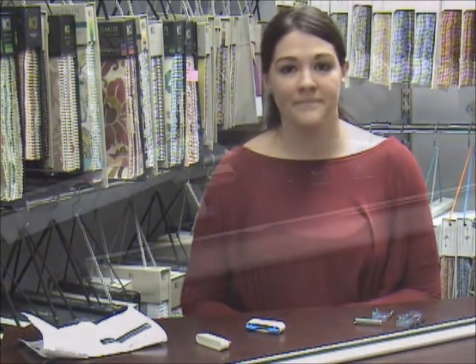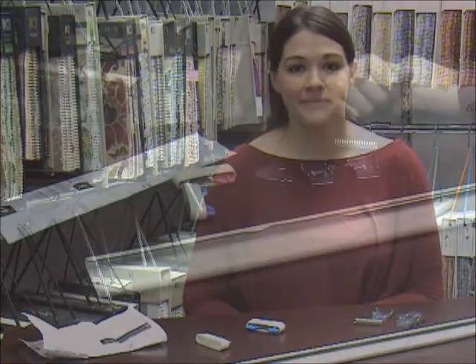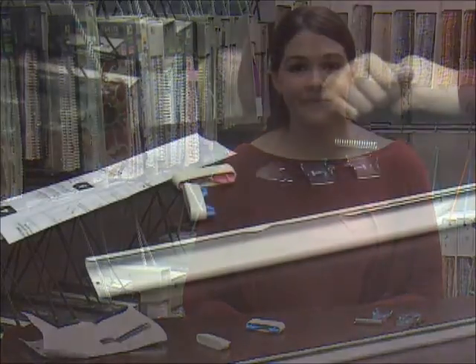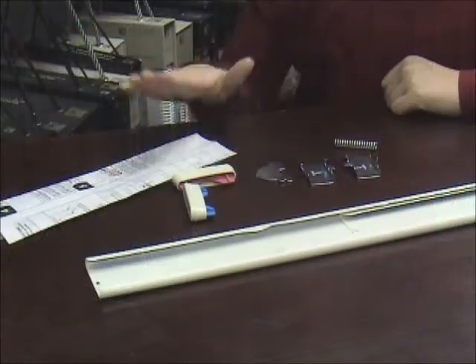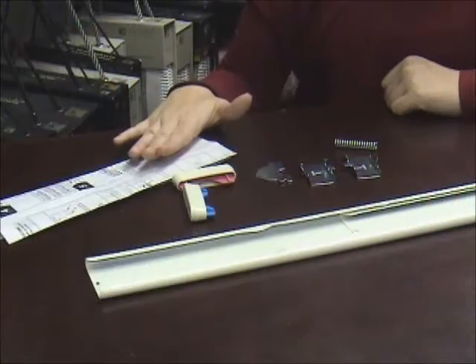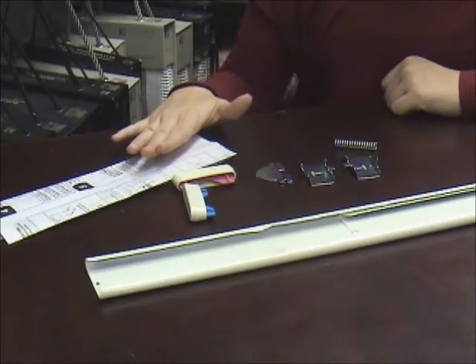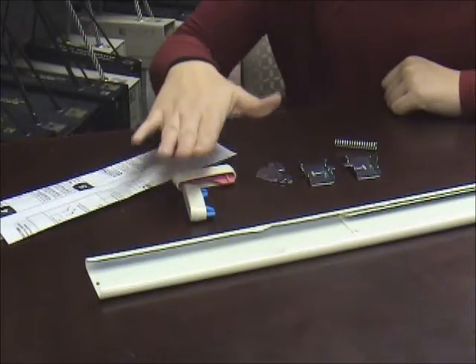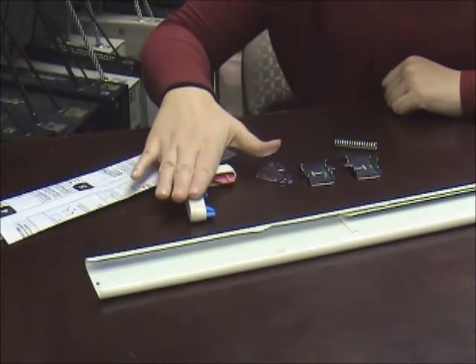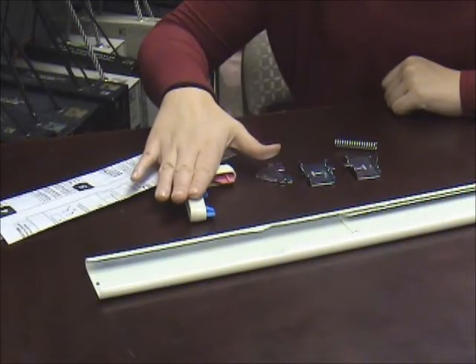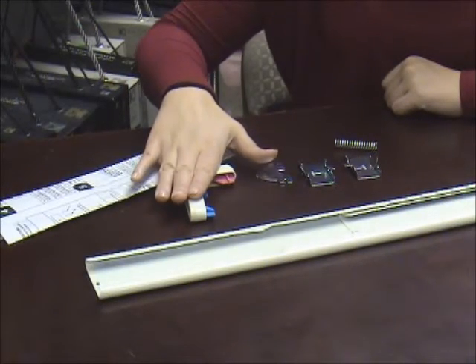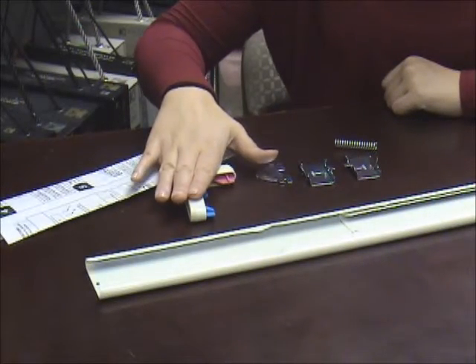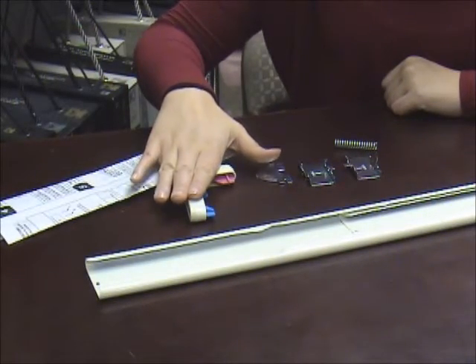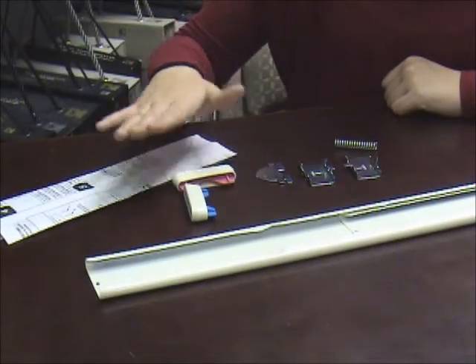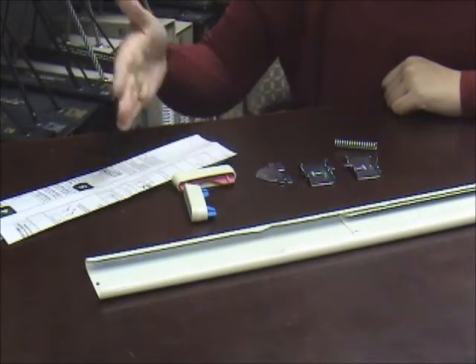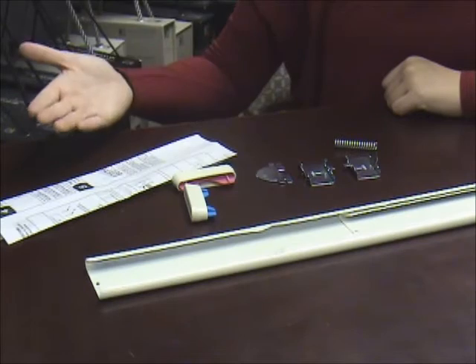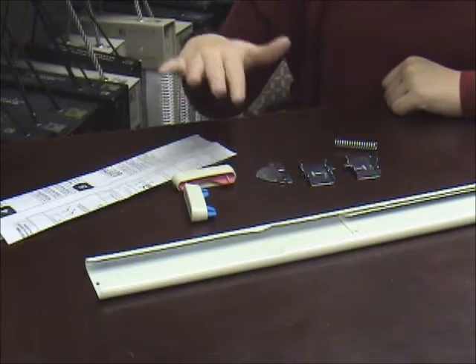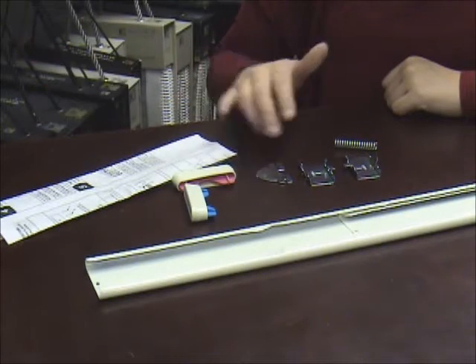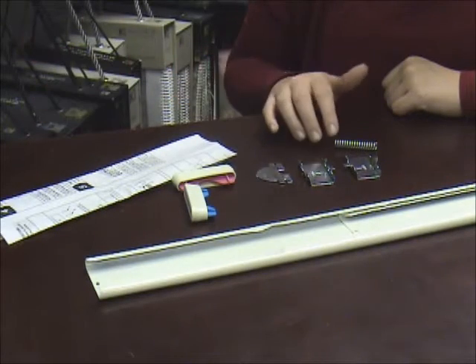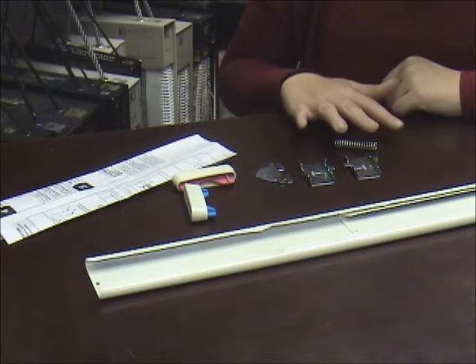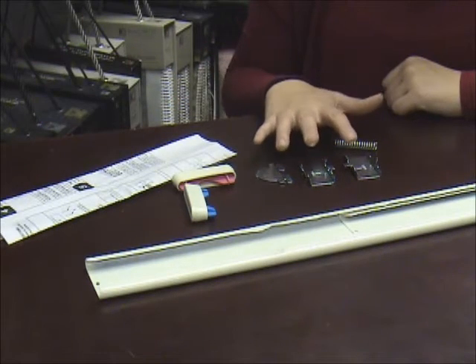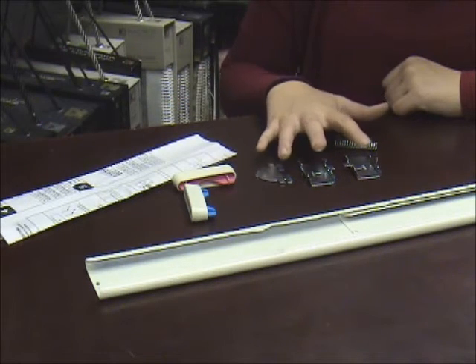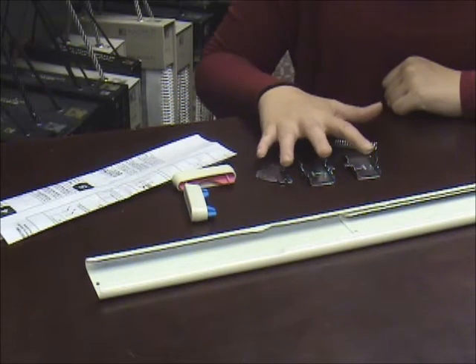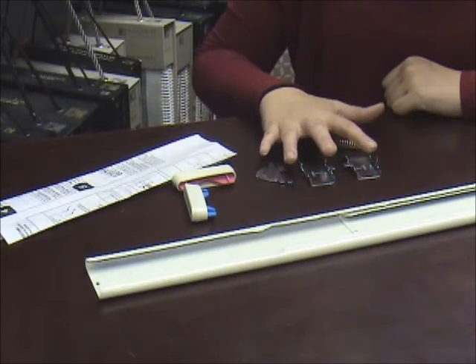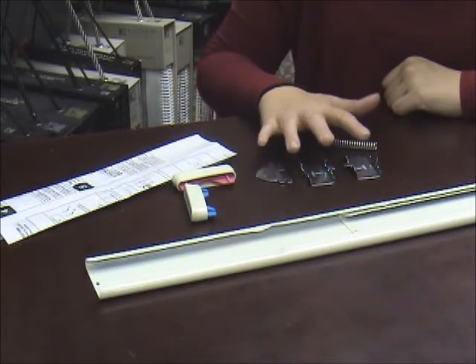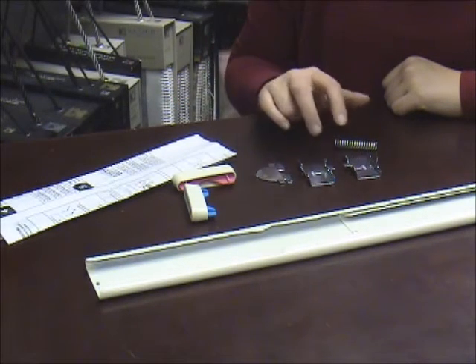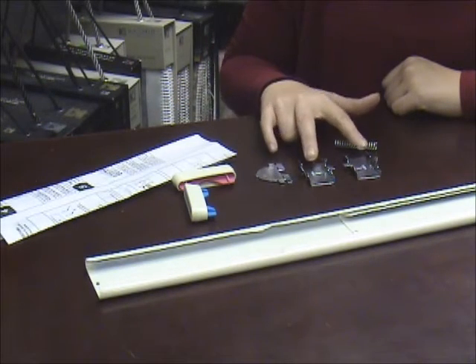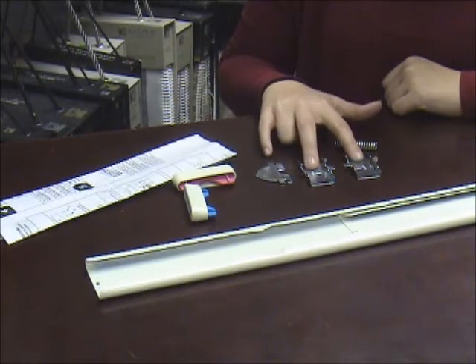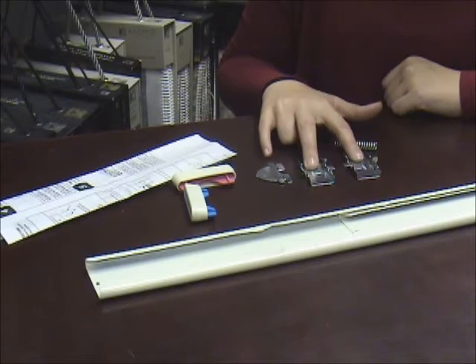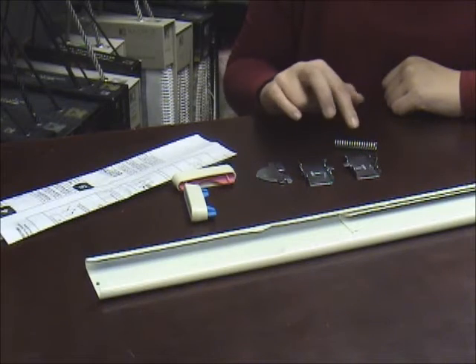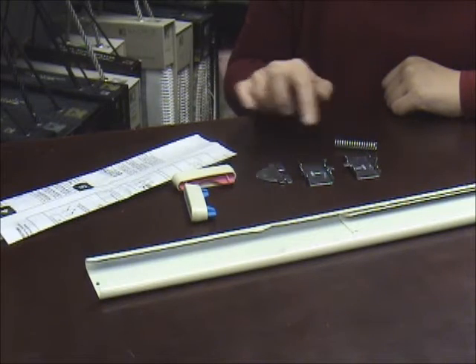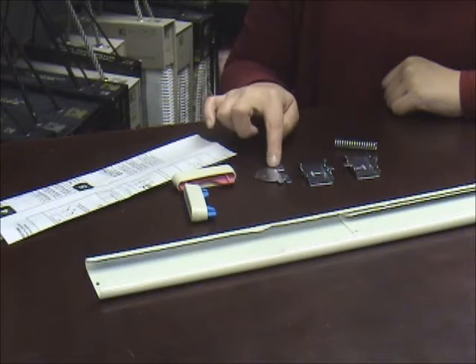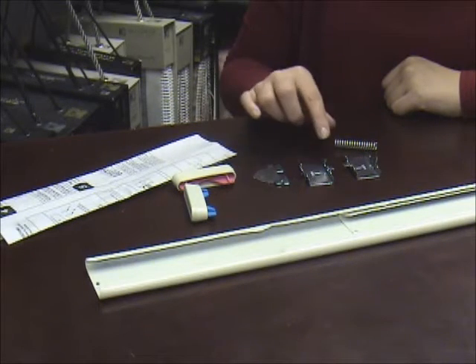The package includes your instructions, brackets for each end of the rod — one for the larger end, one for the smaller end — and the actual spring set. This includes two spring brackets, one spring, and a stop.